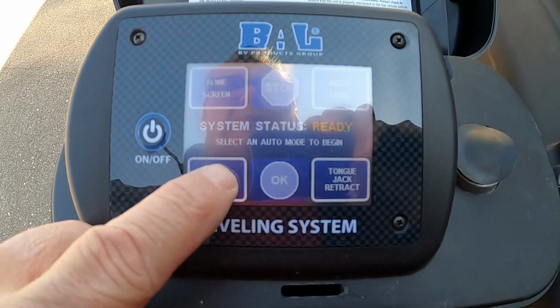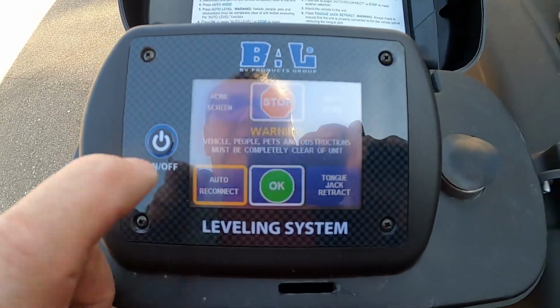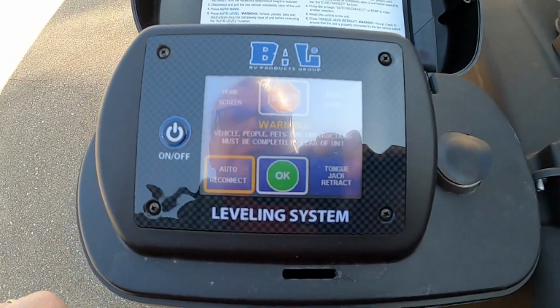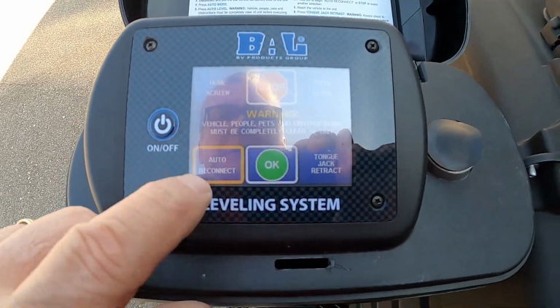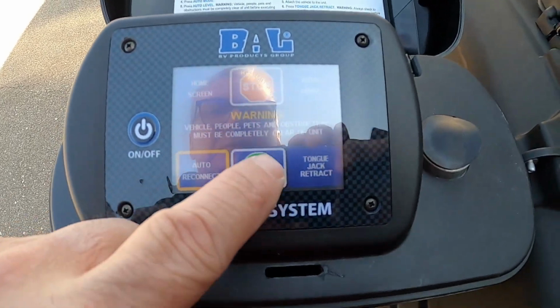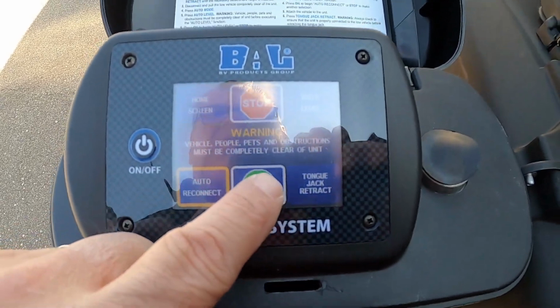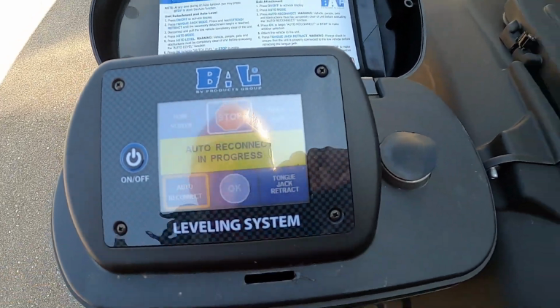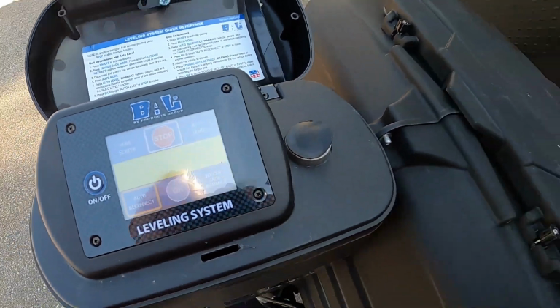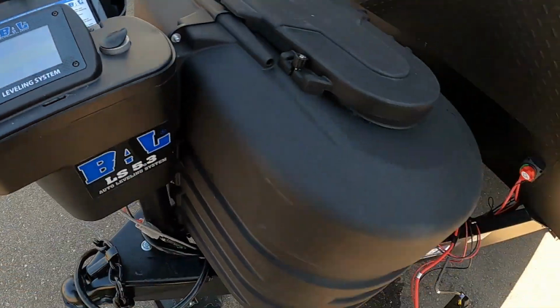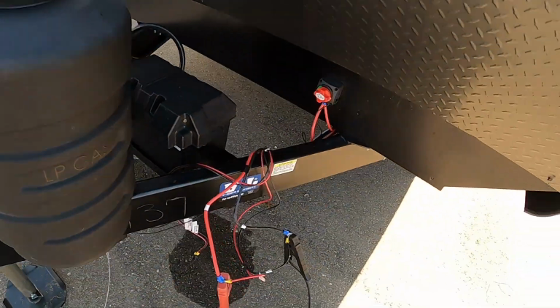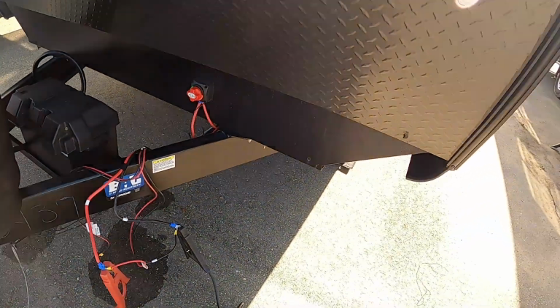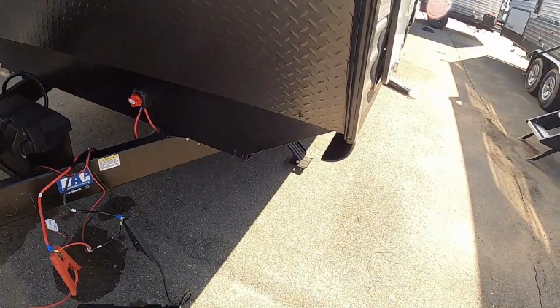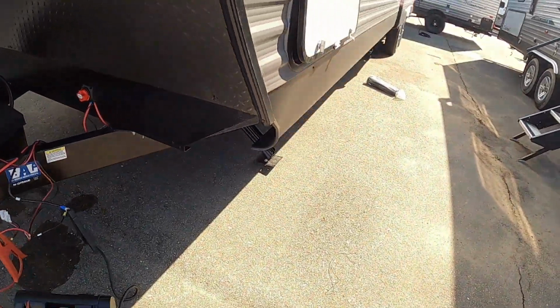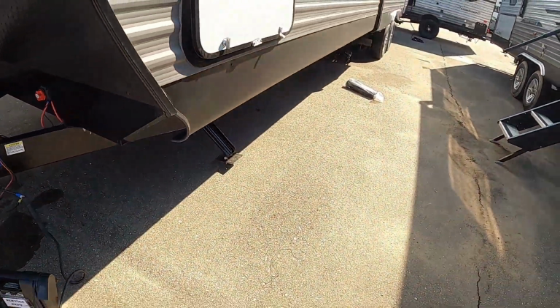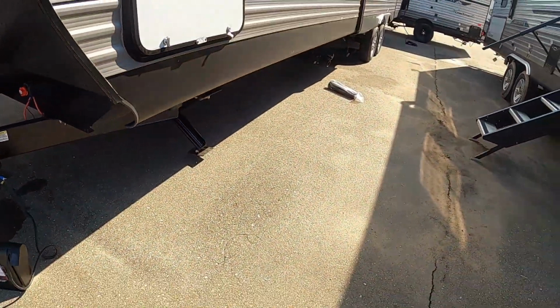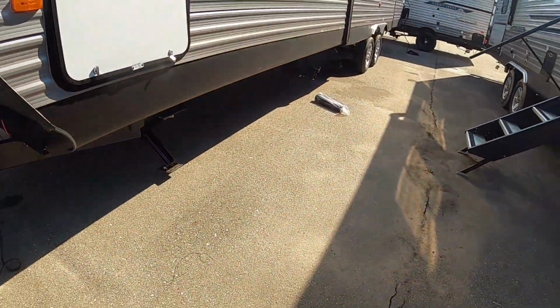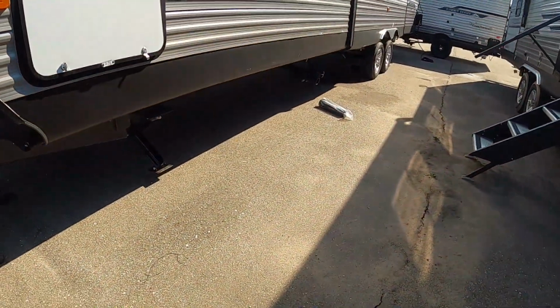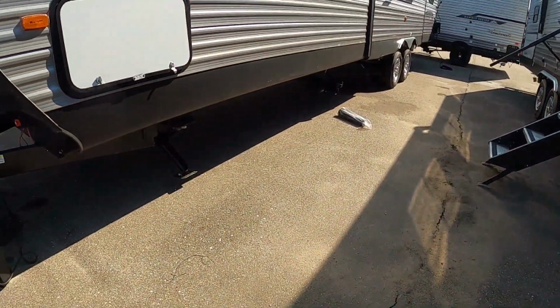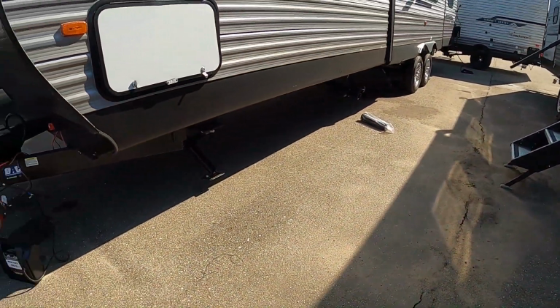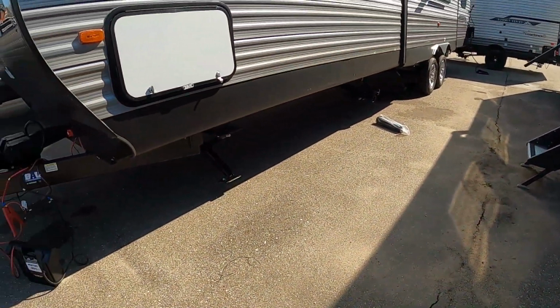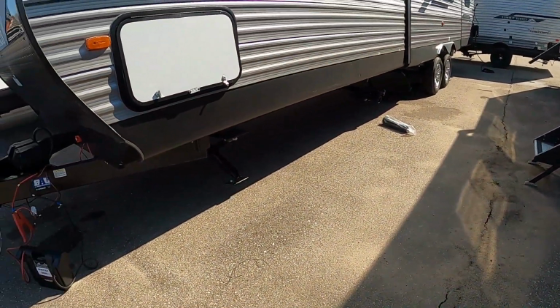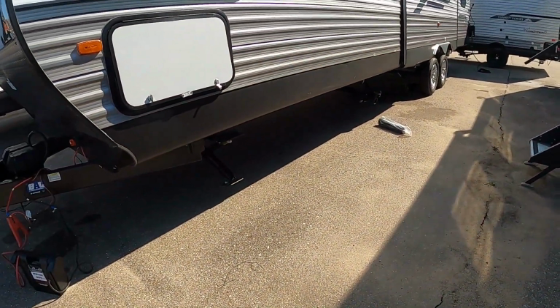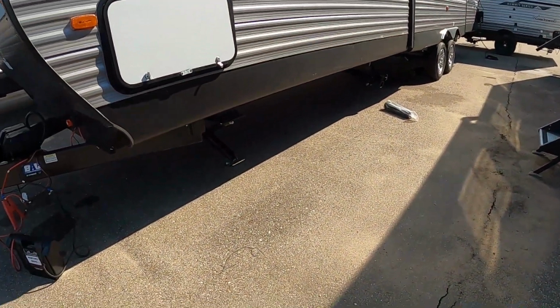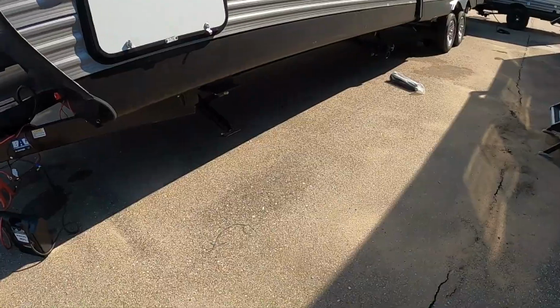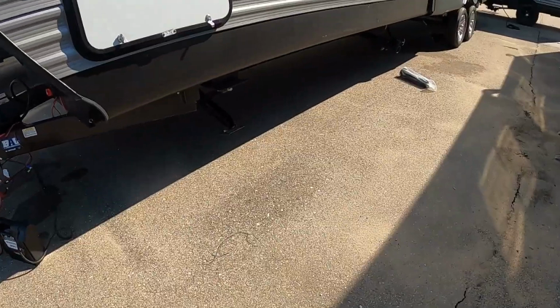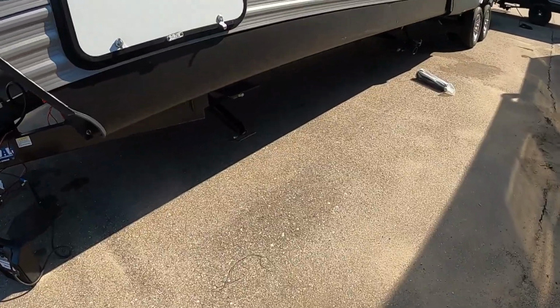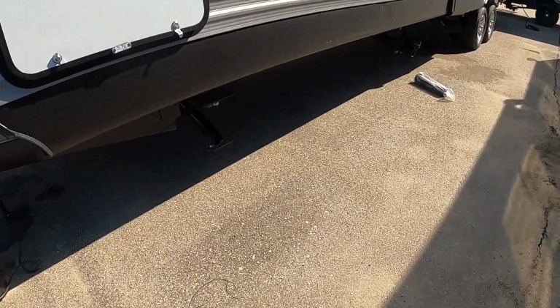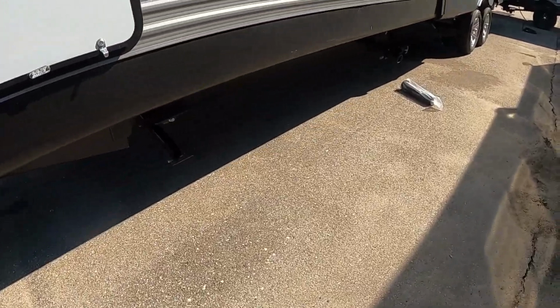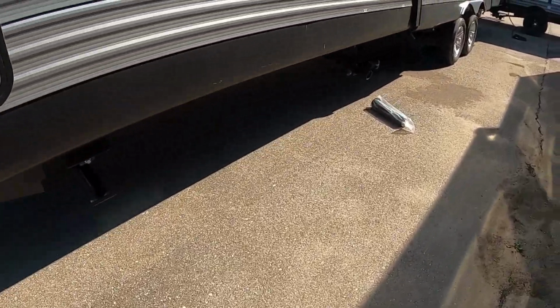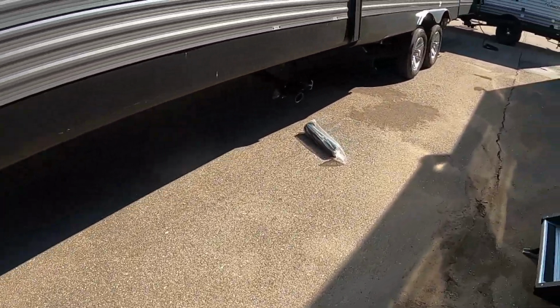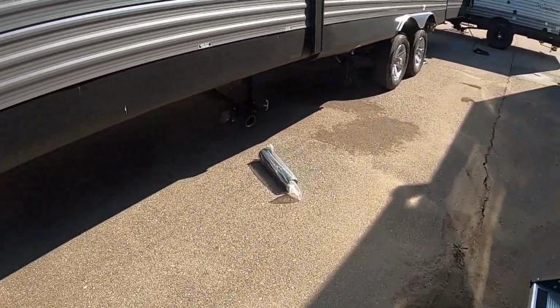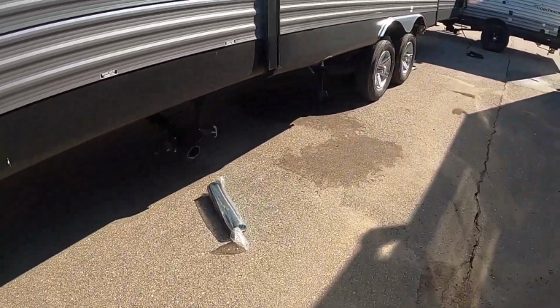I didn't mention the app — but get the One Control app. That will allow you to stand outside and open up the slide, watch it, show off your lights from outside, et cetera. Slides are in — shut off my lights and exit the unit.